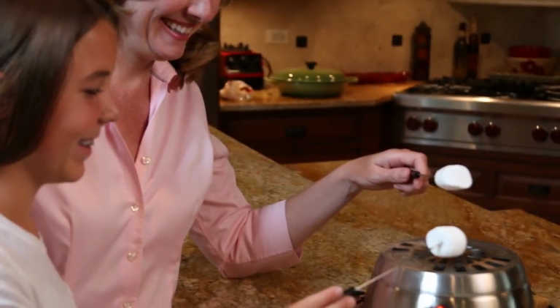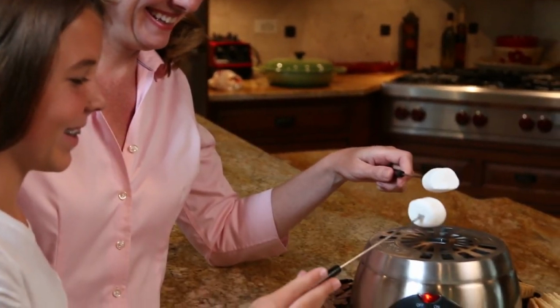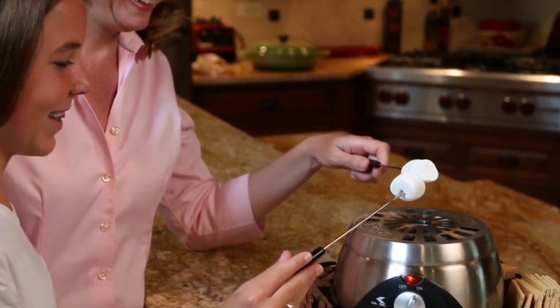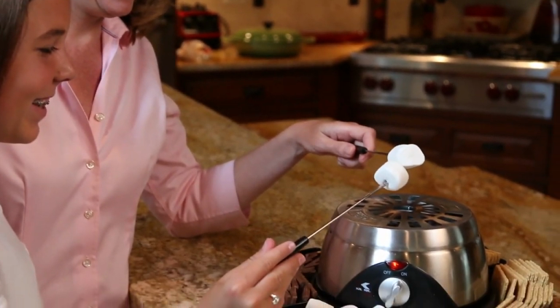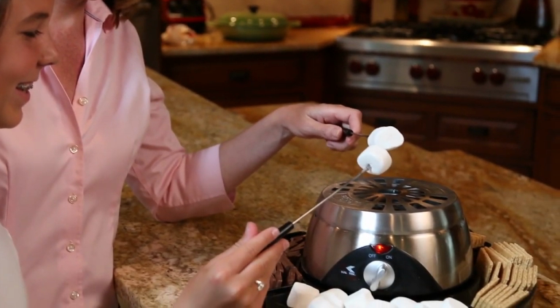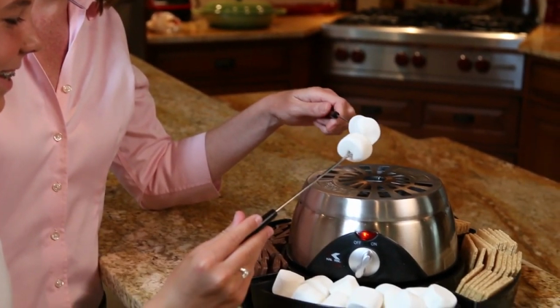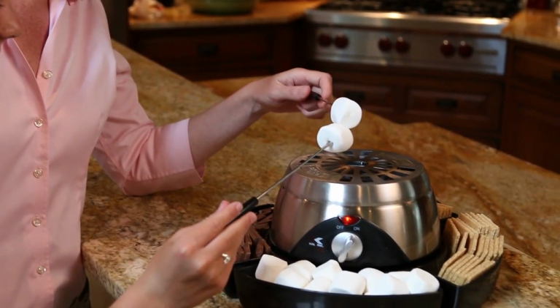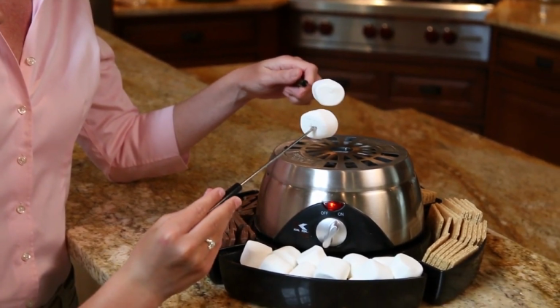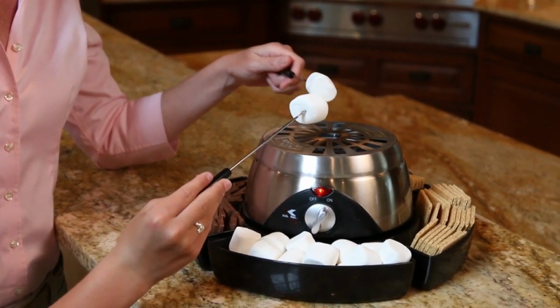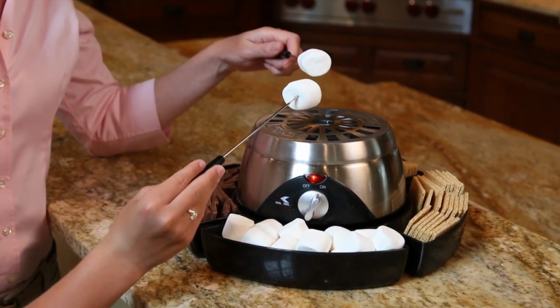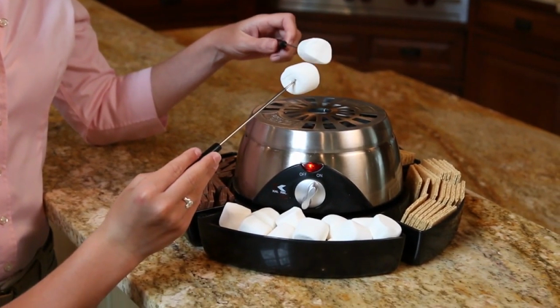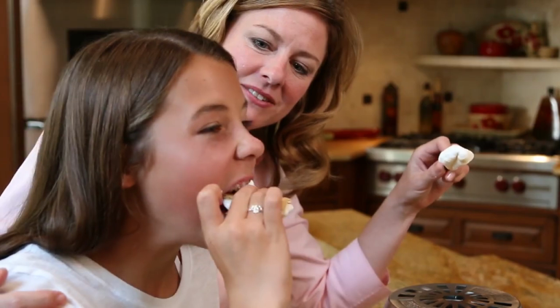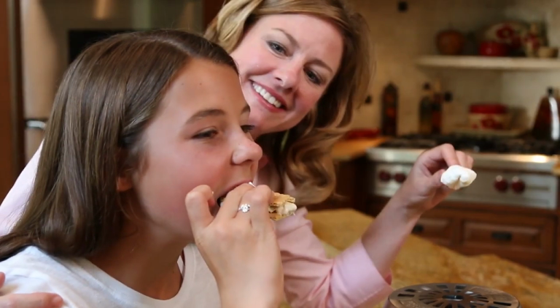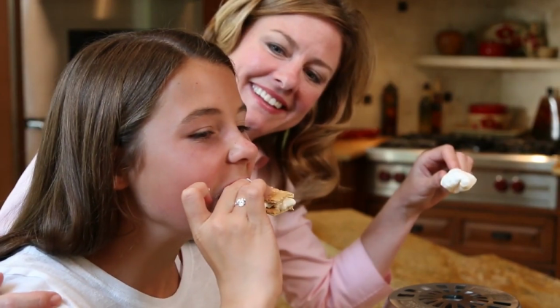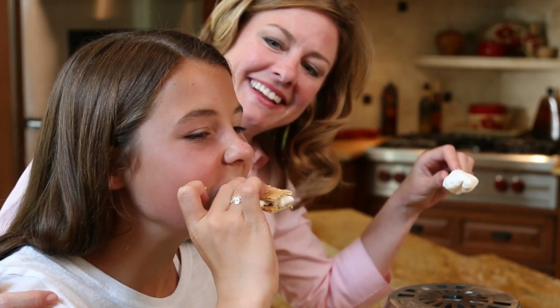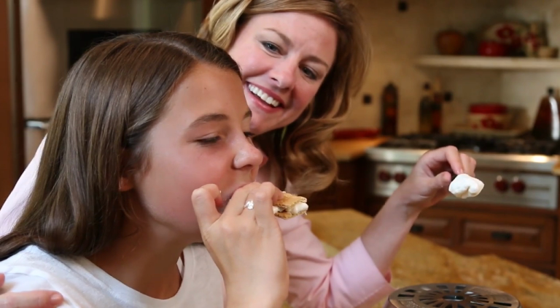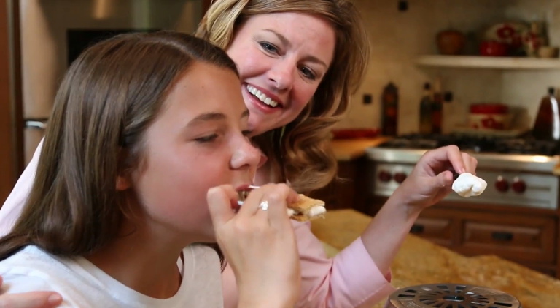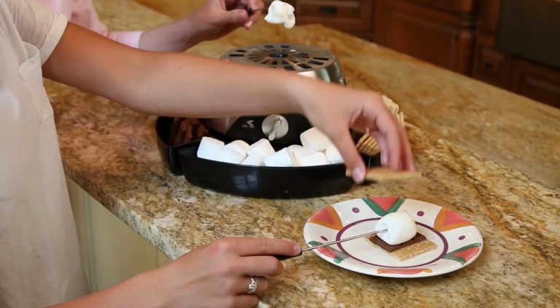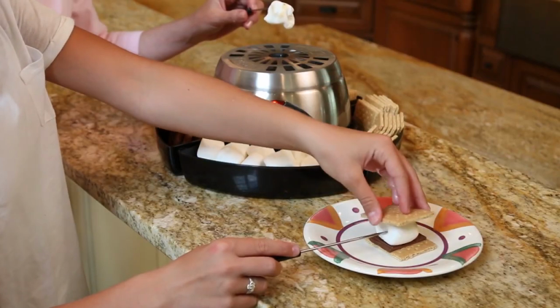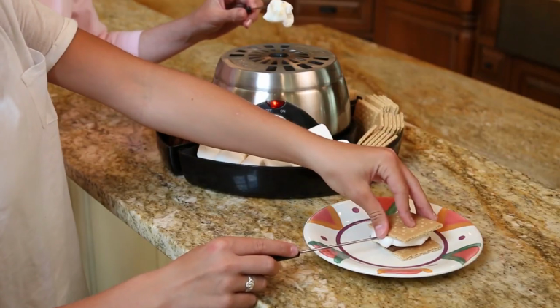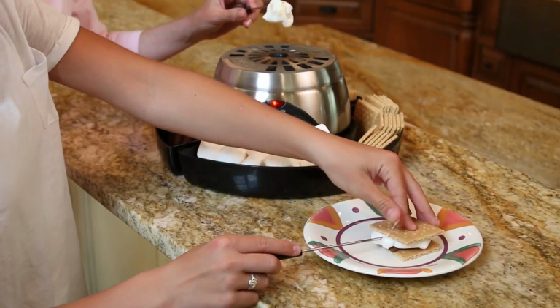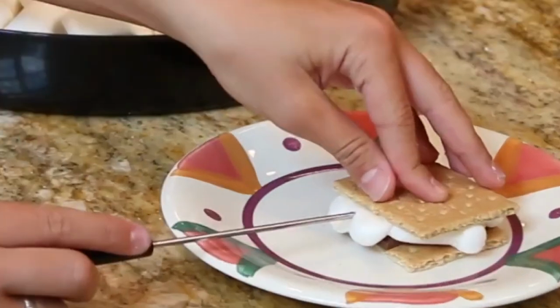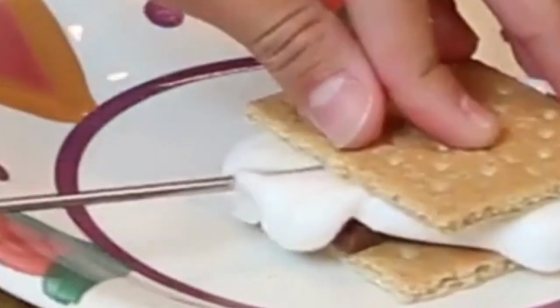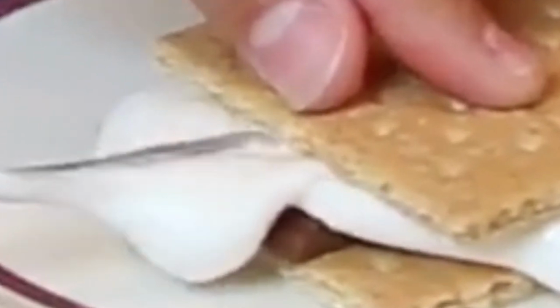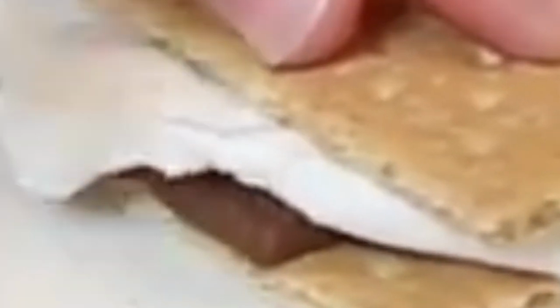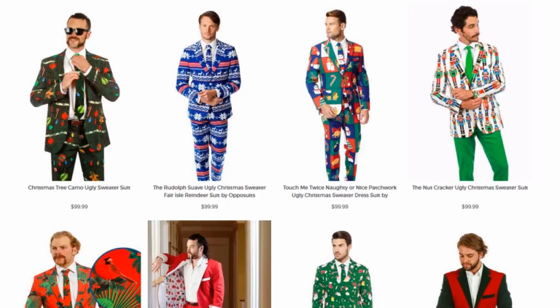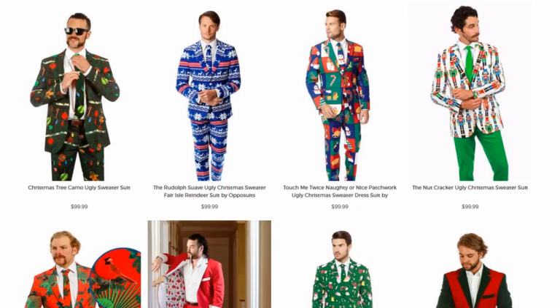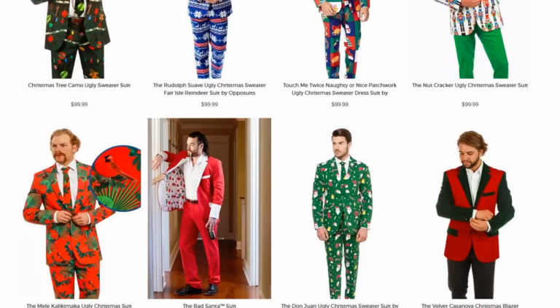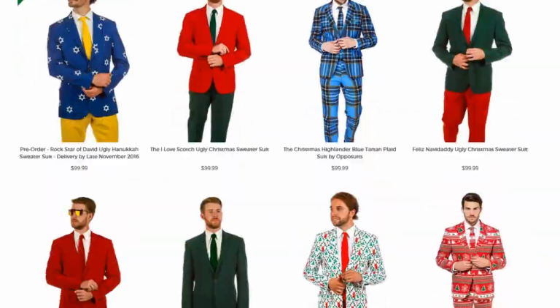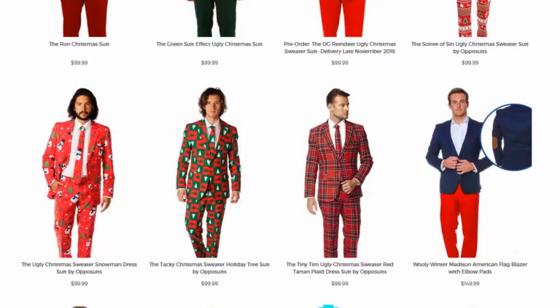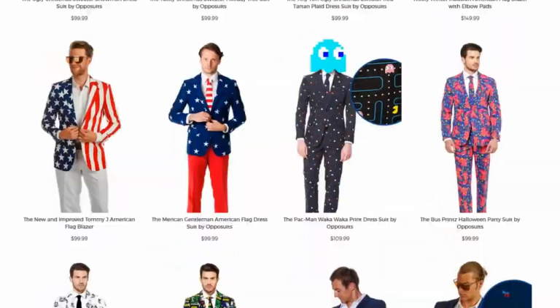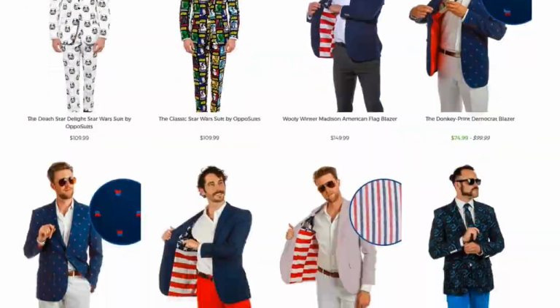Toast marshmallows safely and warmly inside your home to create delicious, delicious s'mores. Oh, s'mores — why are you so good? For s'mores-suitable fashion this season, check out these party suits.